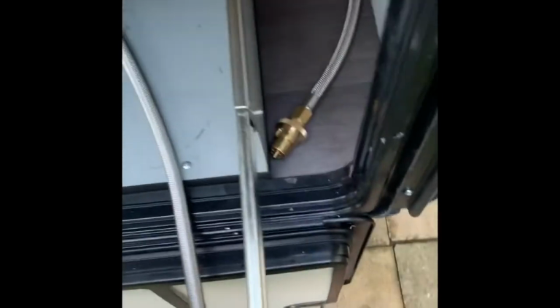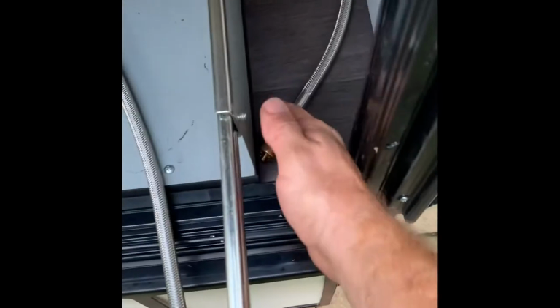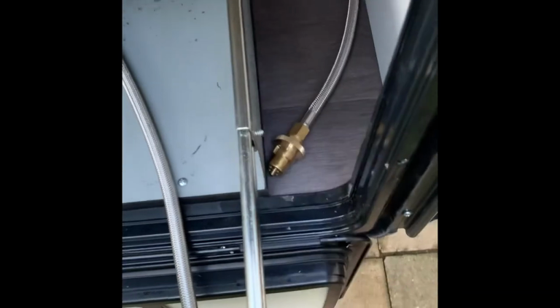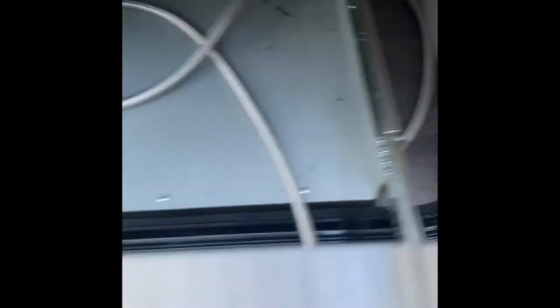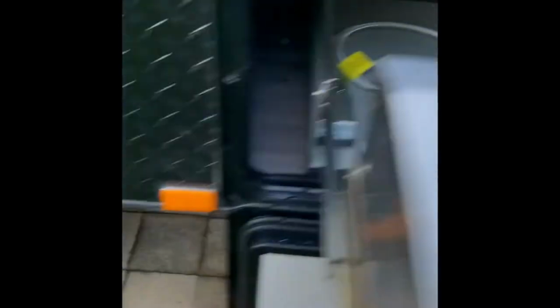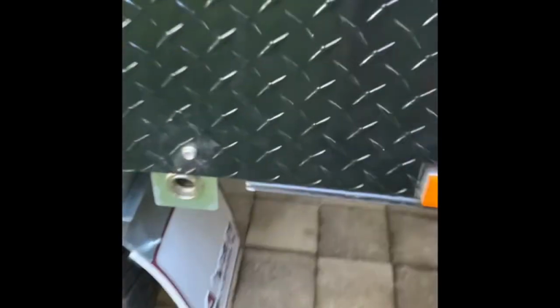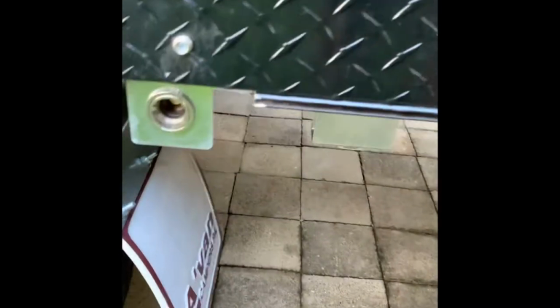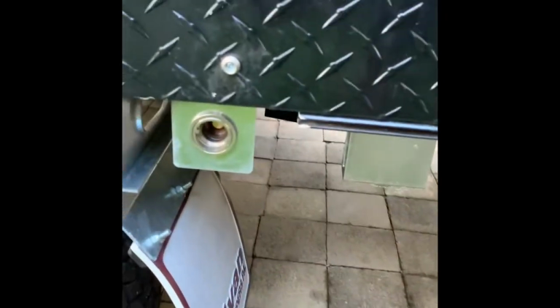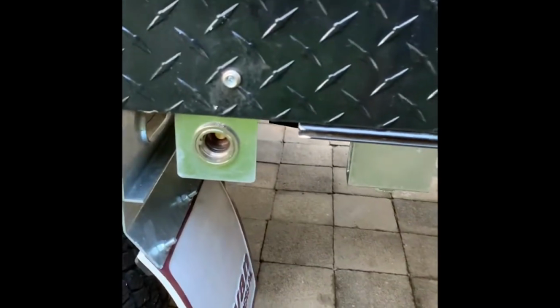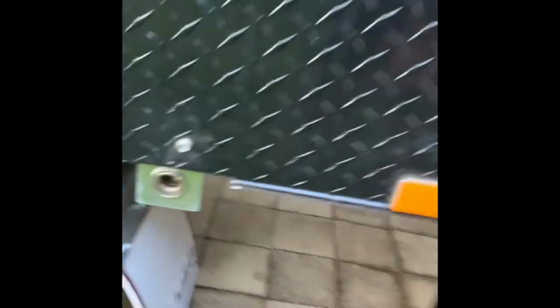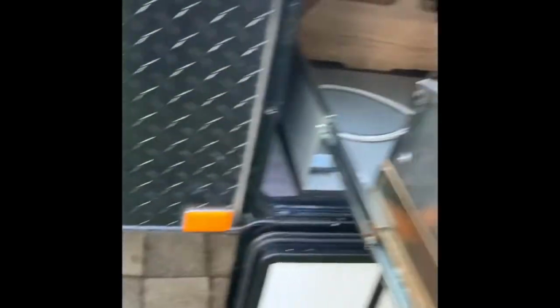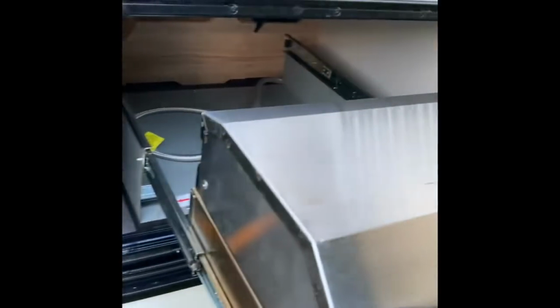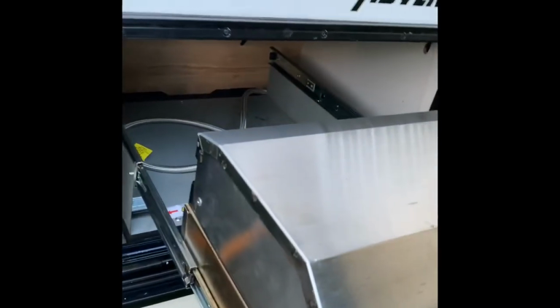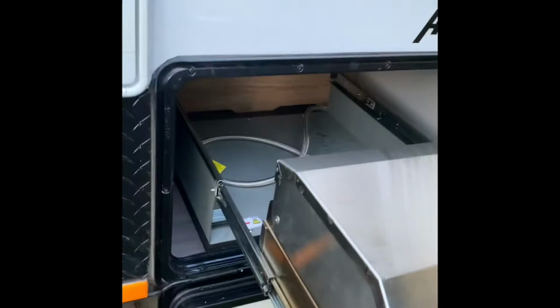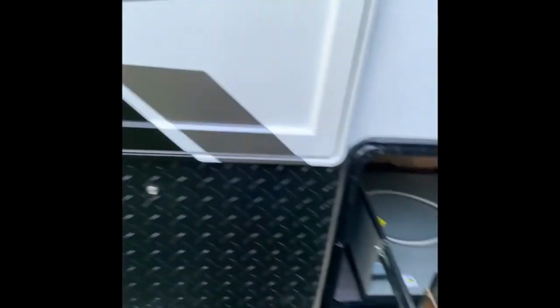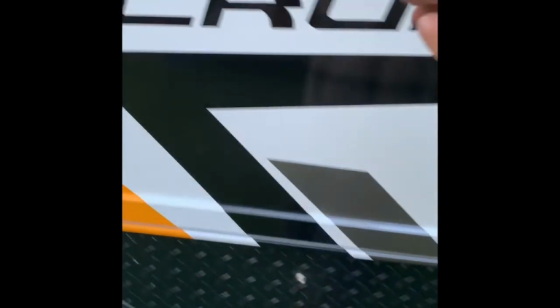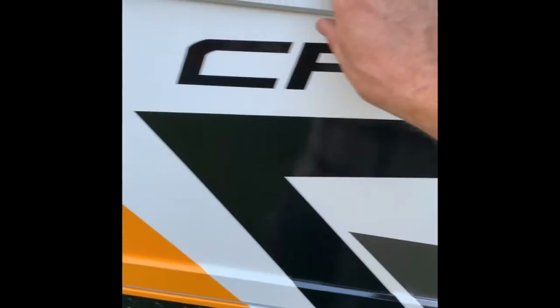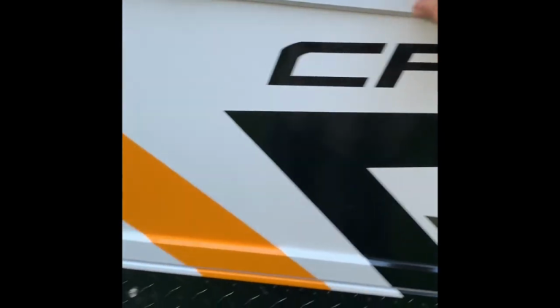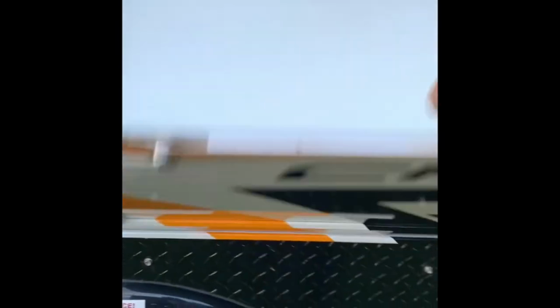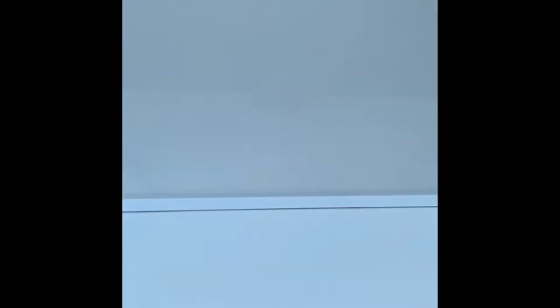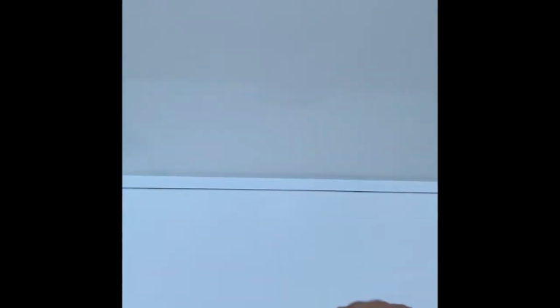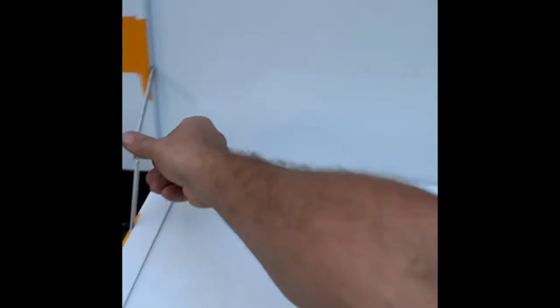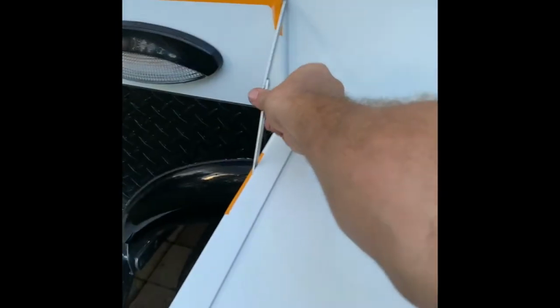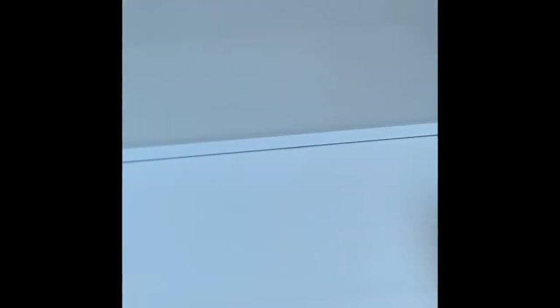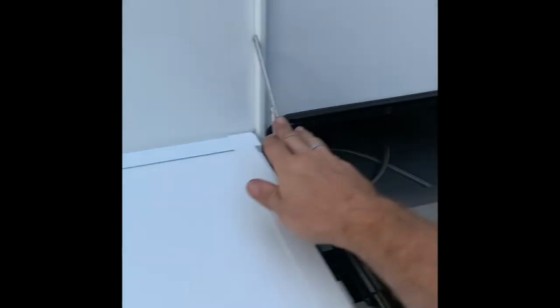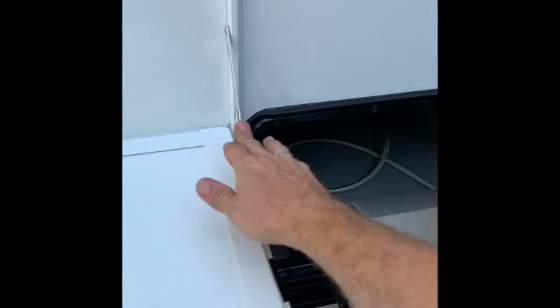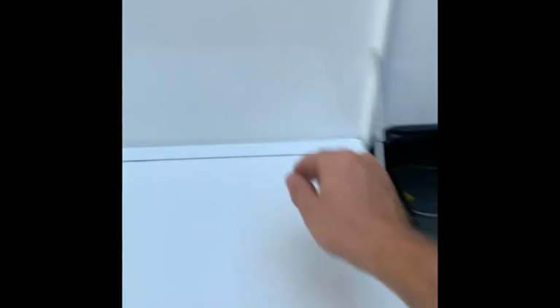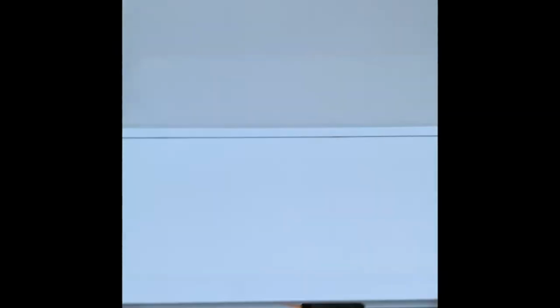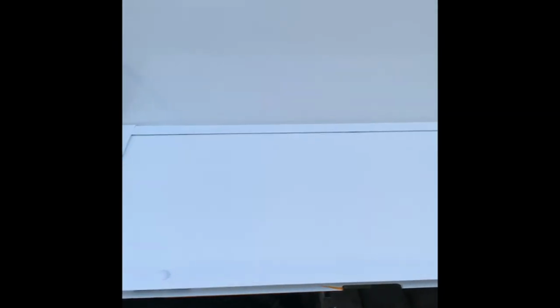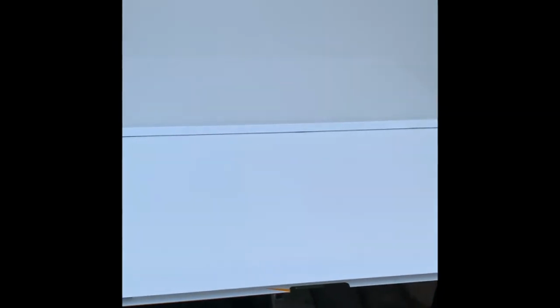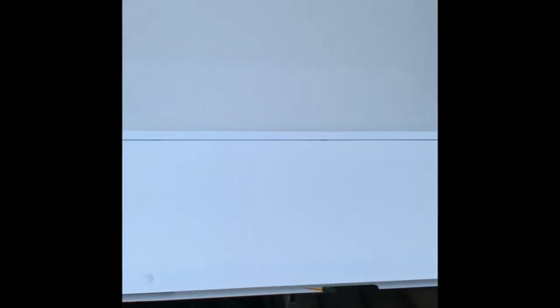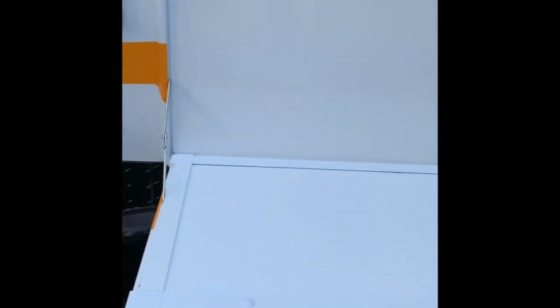It's a G-burner gas barbecue. The gas bayonet had to be moved to the back. We also opted for a picnic table — it holds 30 kilos or something.